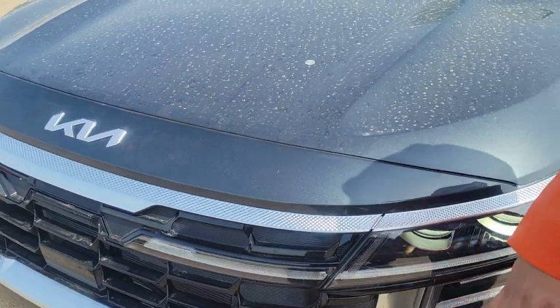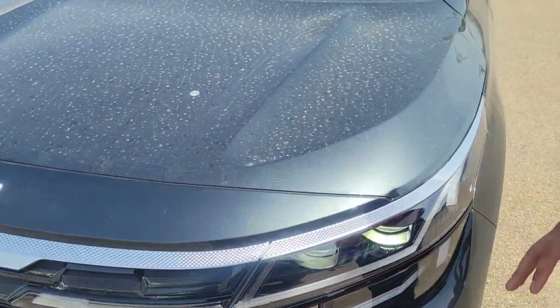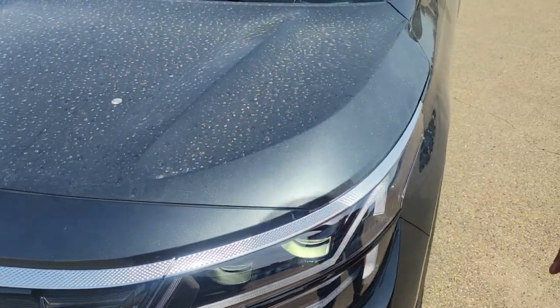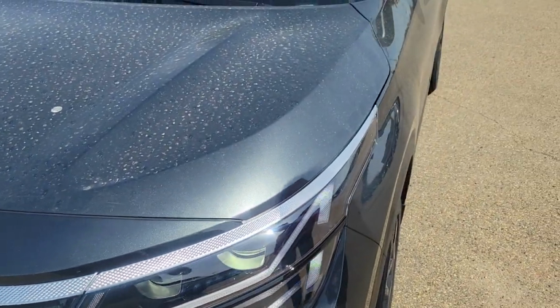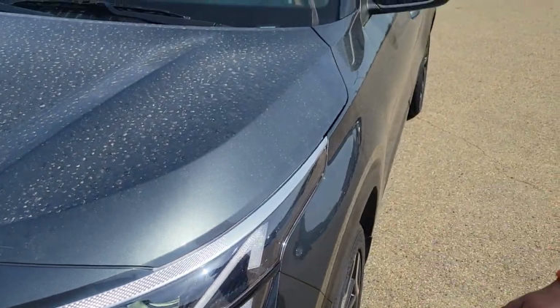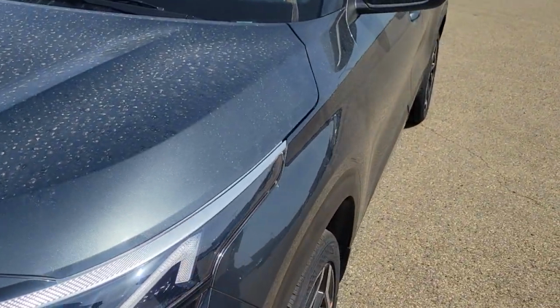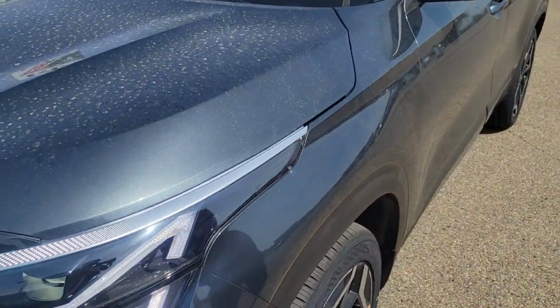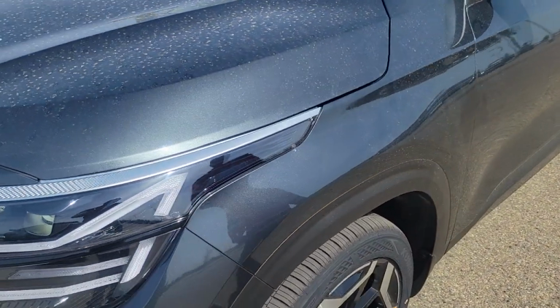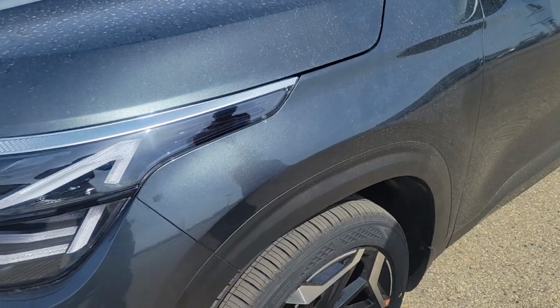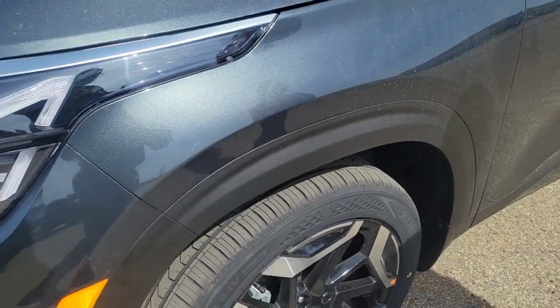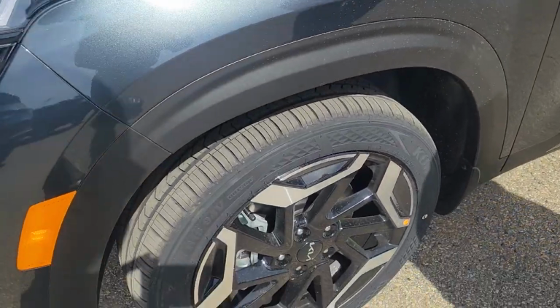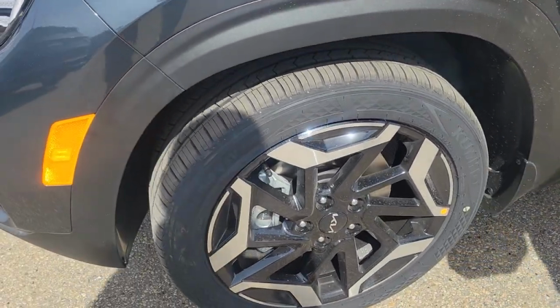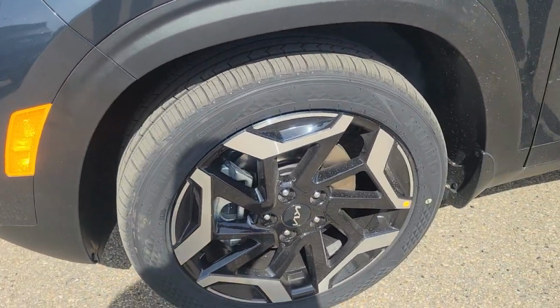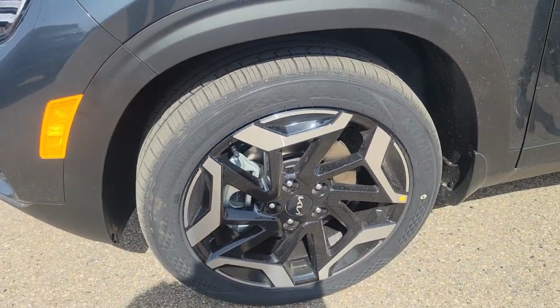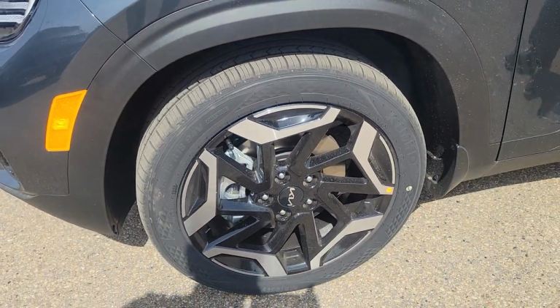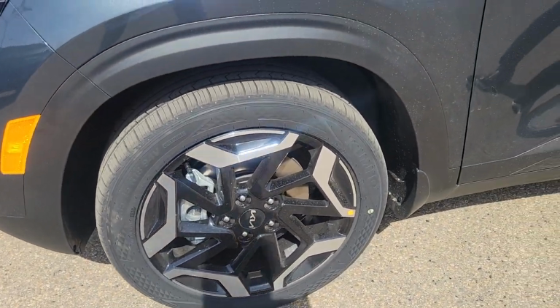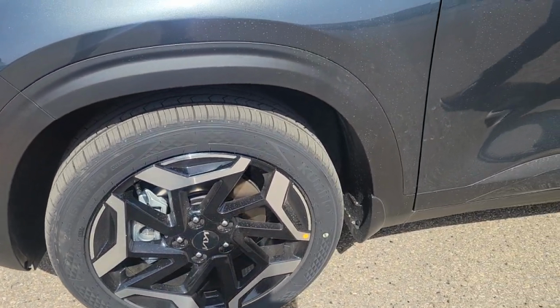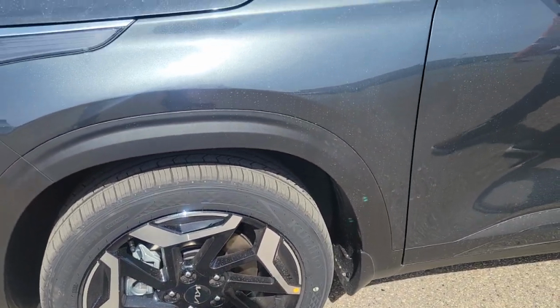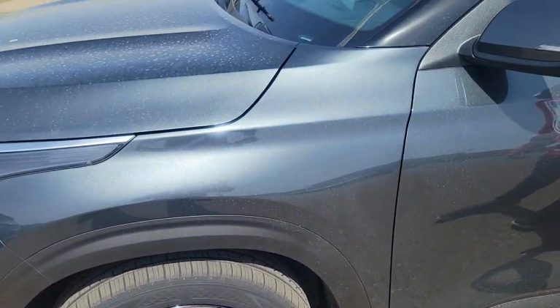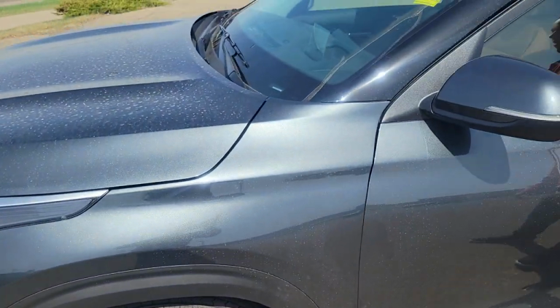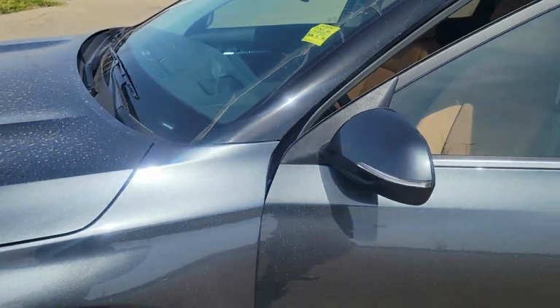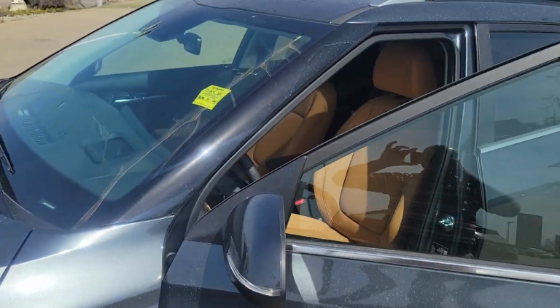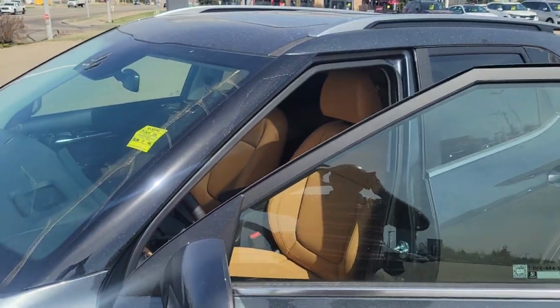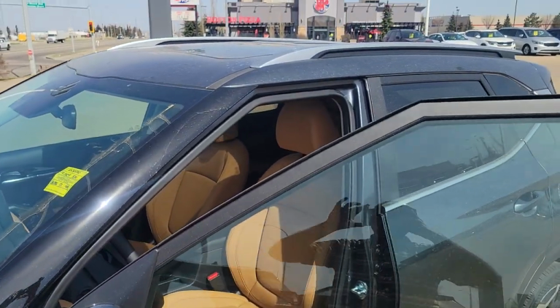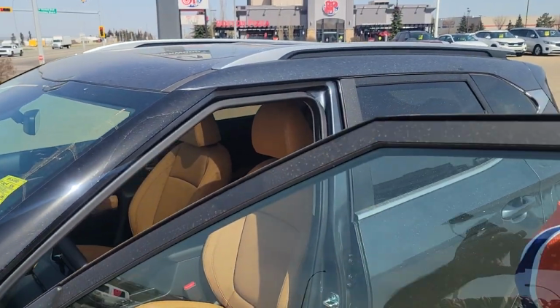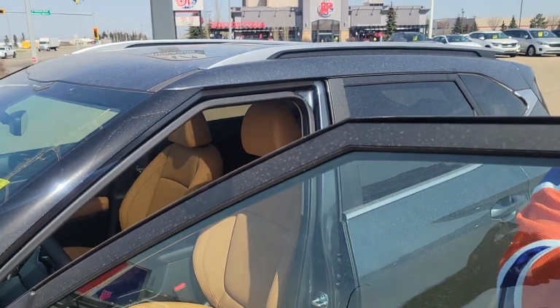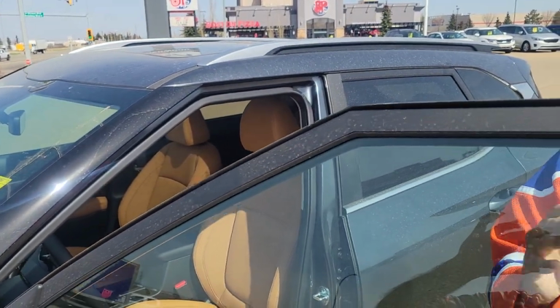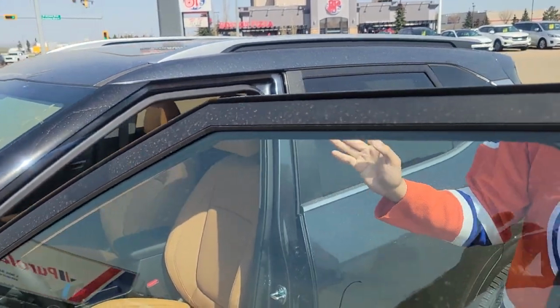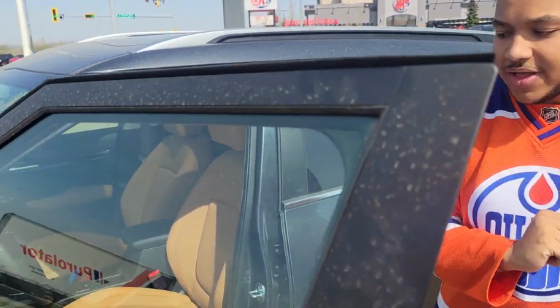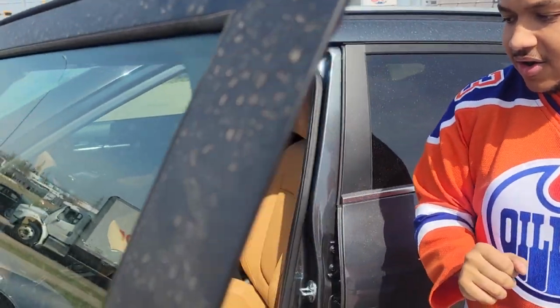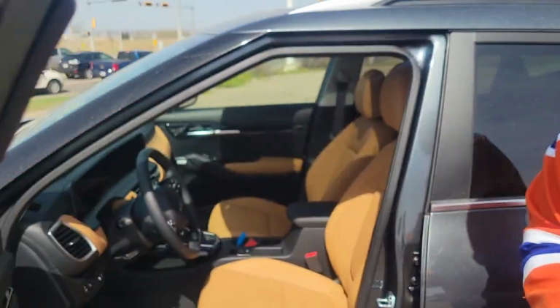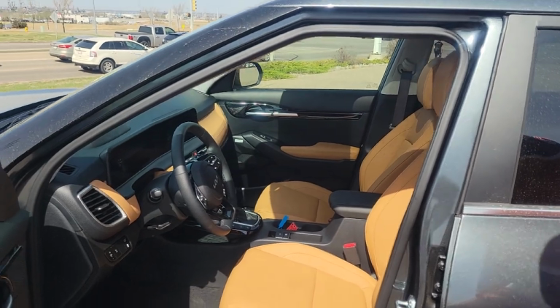Very functional as well with your LED fog lights. Coming to the side here, you have 18-inch black alloy wheels. This thing looks absolutely amazing, especially with the gravity gray color, and I'll show you inside where the party starts.